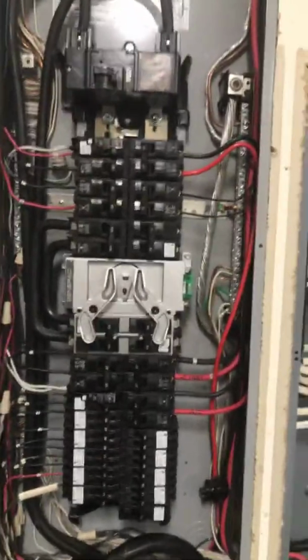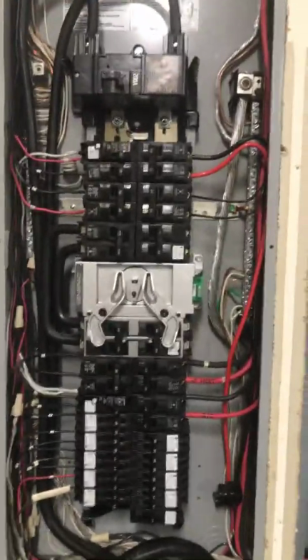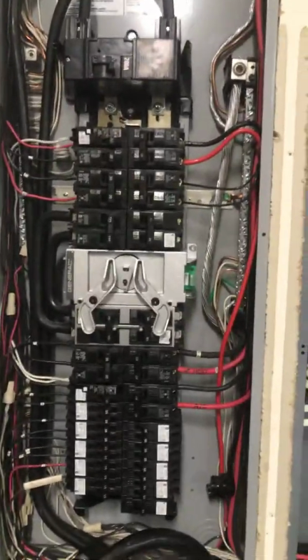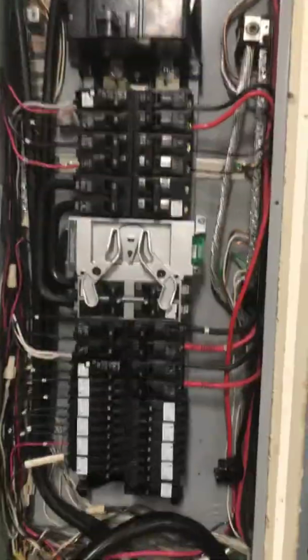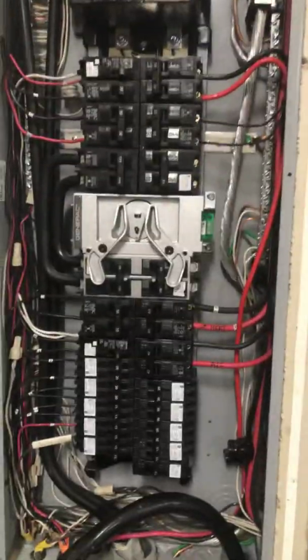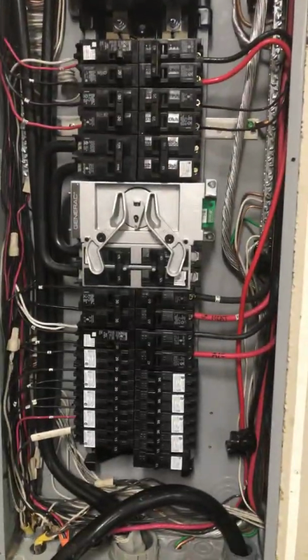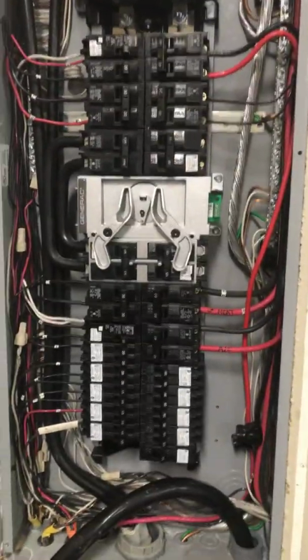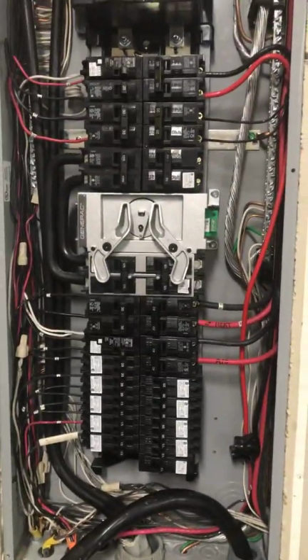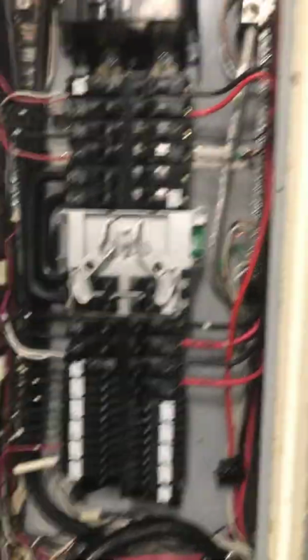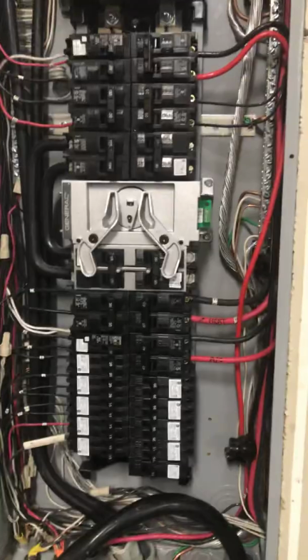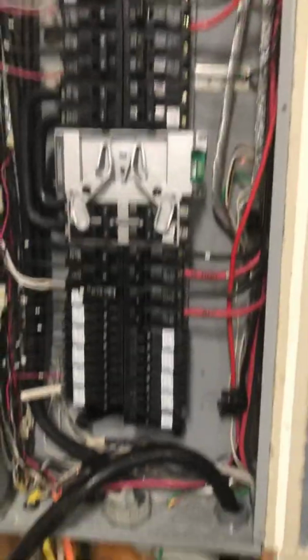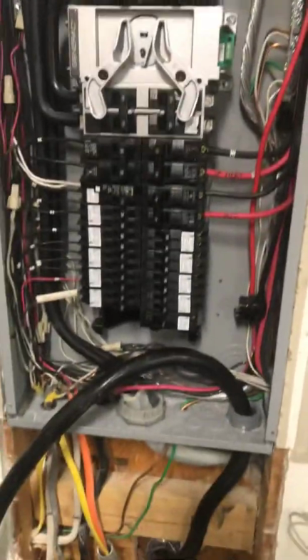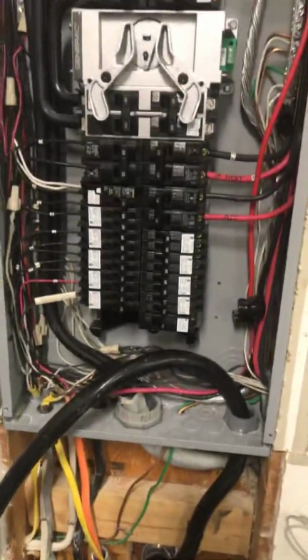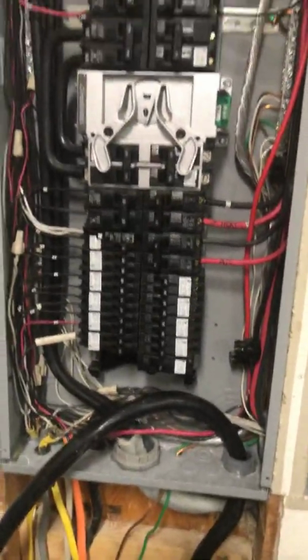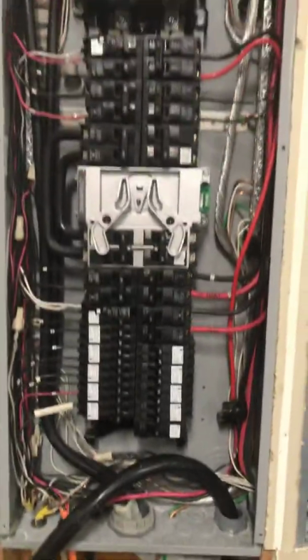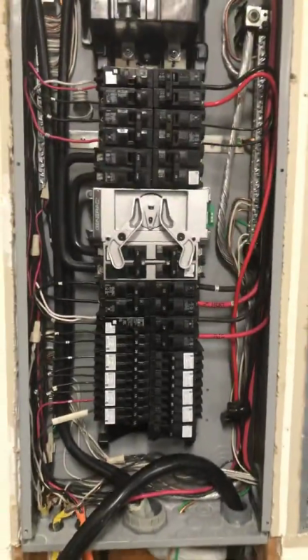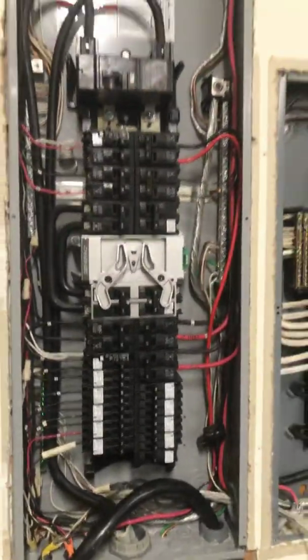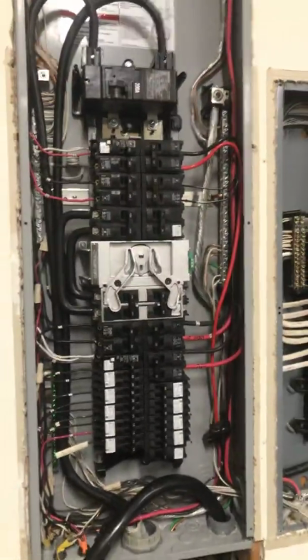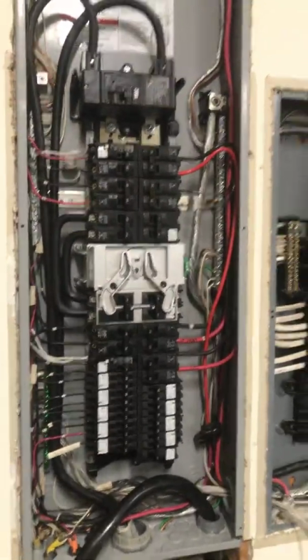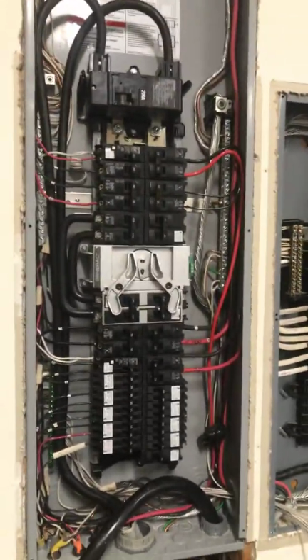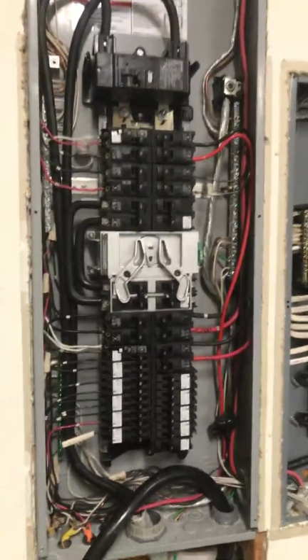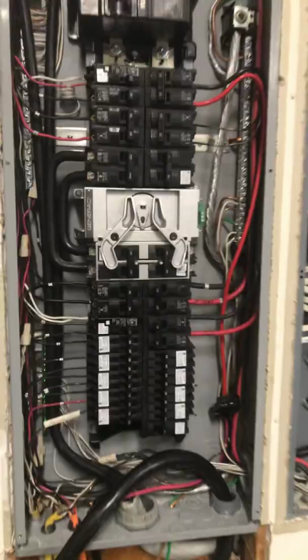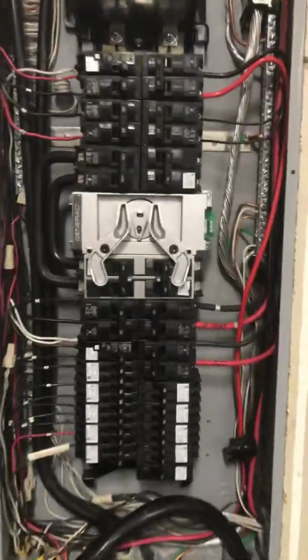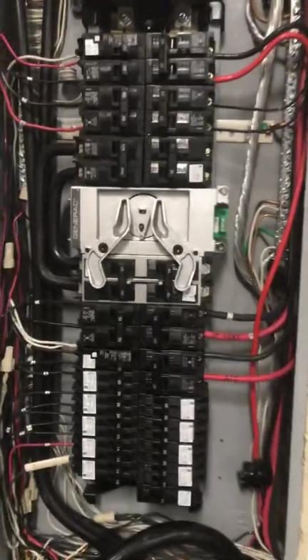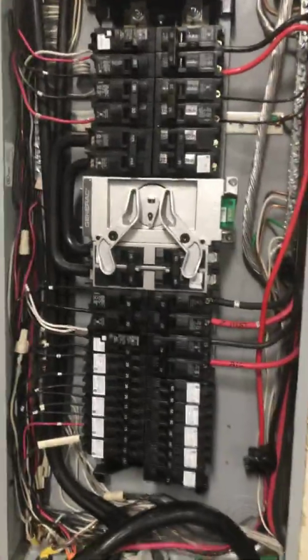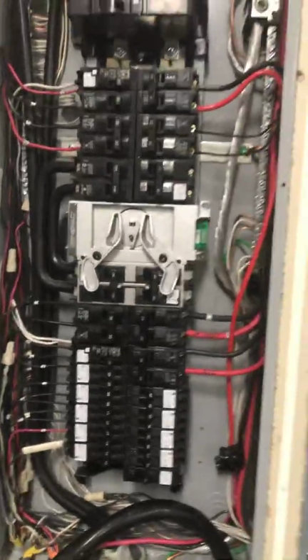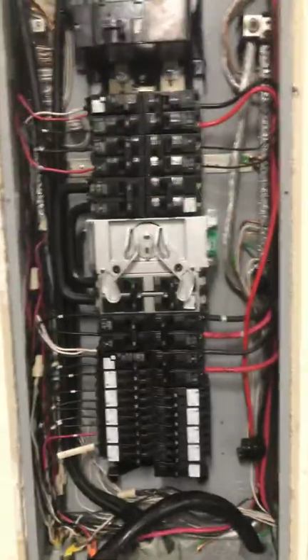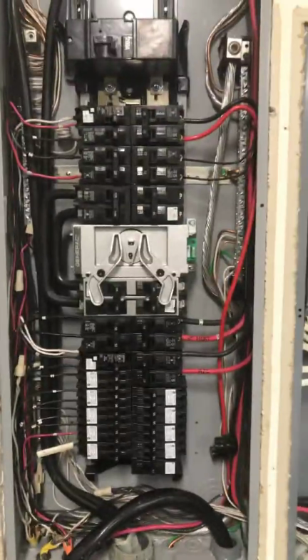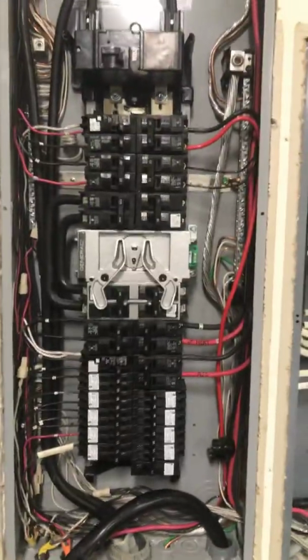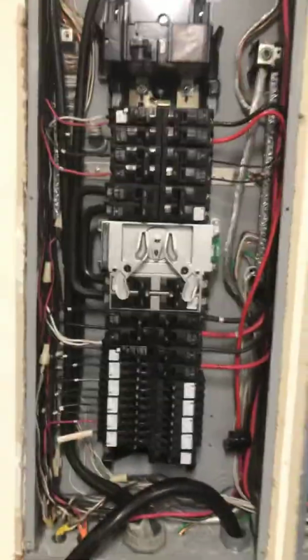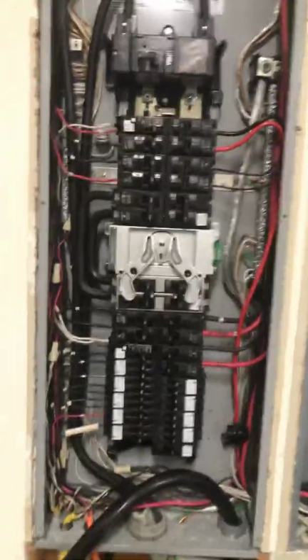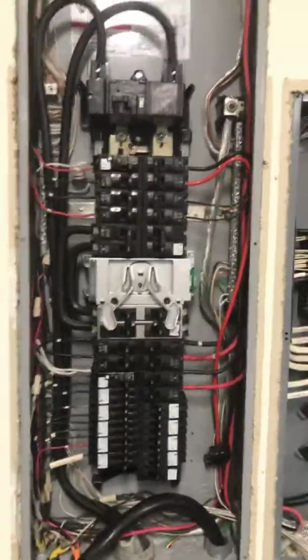These come preloaded with 15-amp breakers; you have to change them to 10 amps. I'll do a follow-up video here shortly once I land these wires, just to show you how it all comes together. Thanks for watching and stay tuned — like and share if you like my videos.